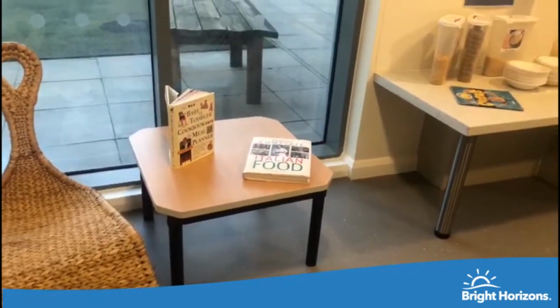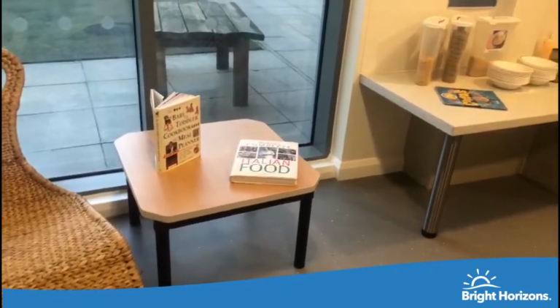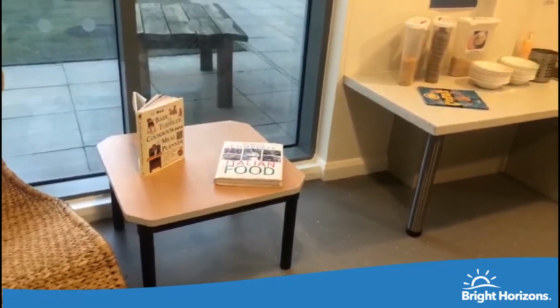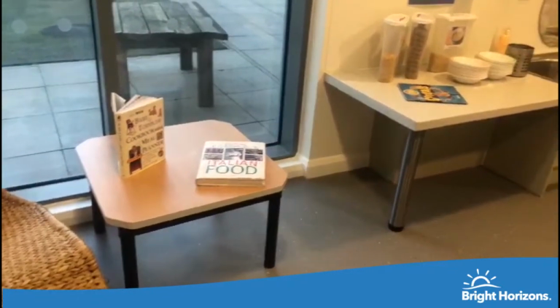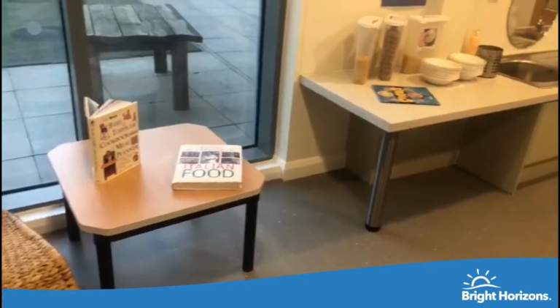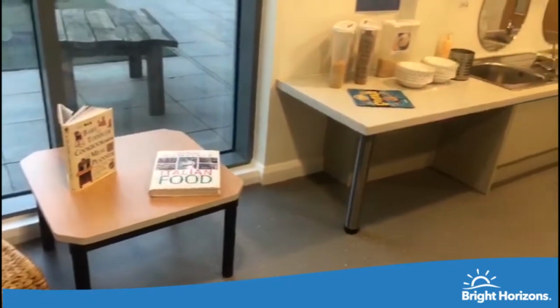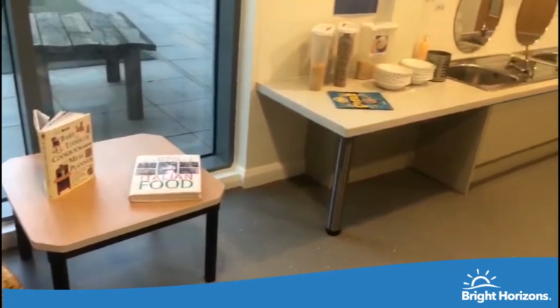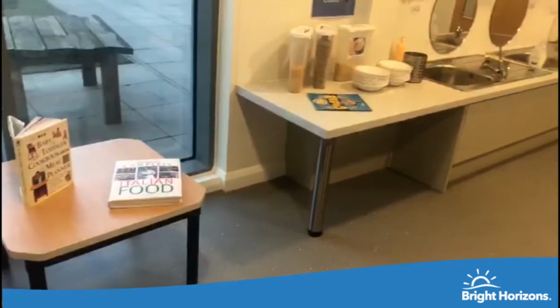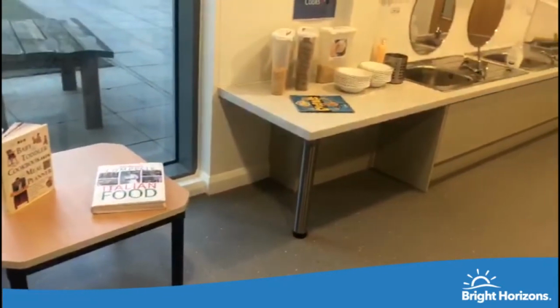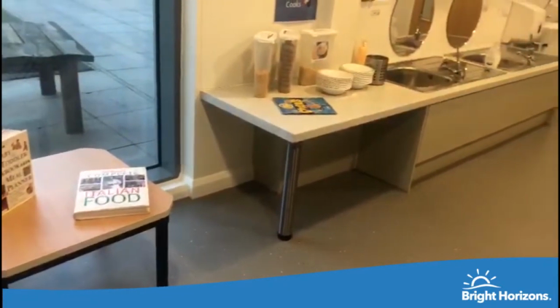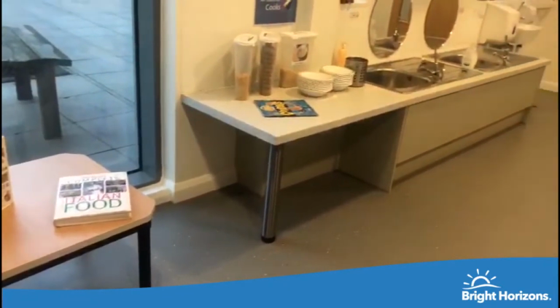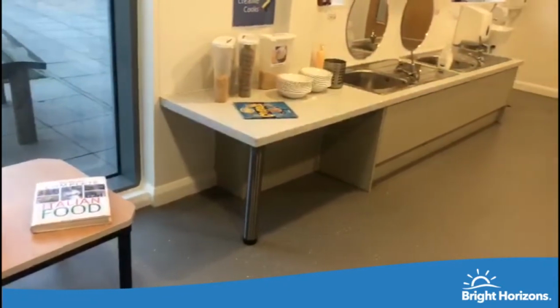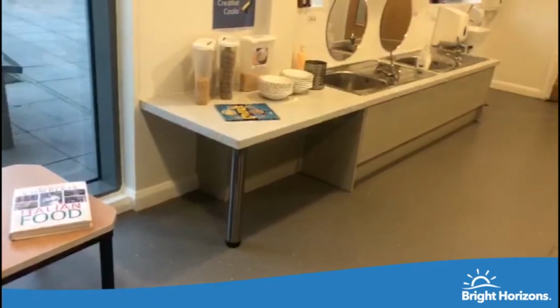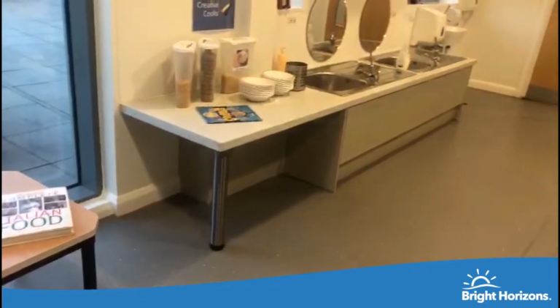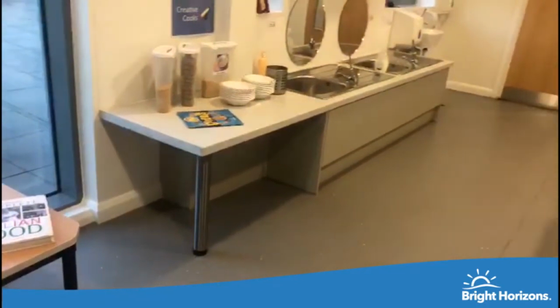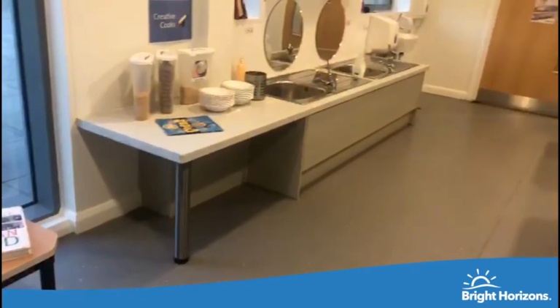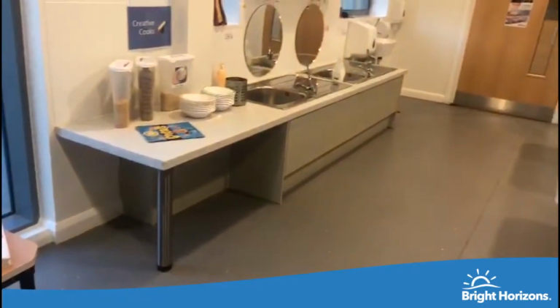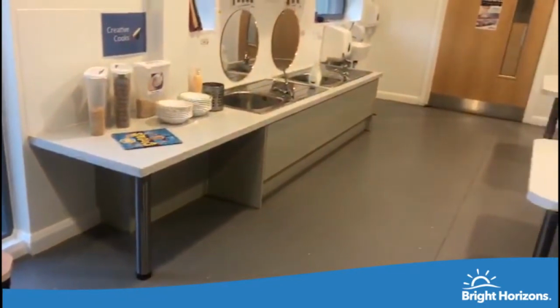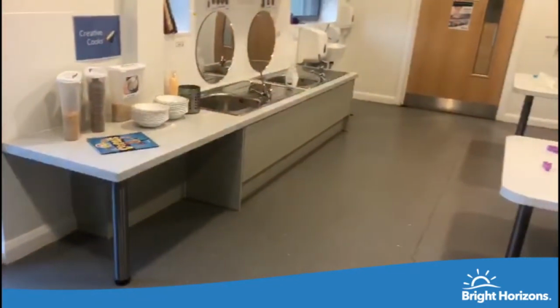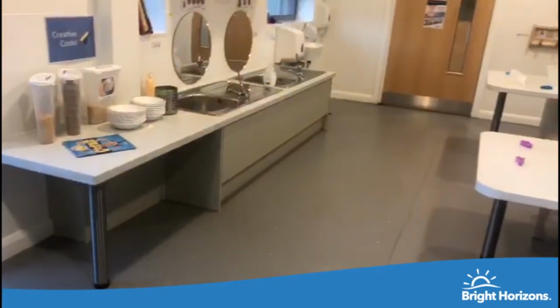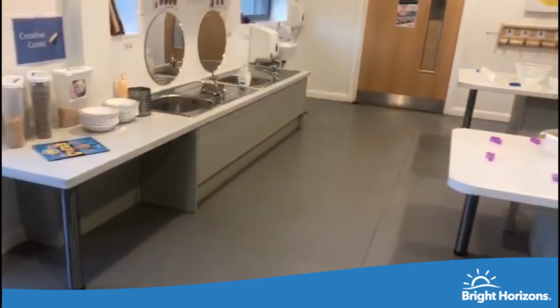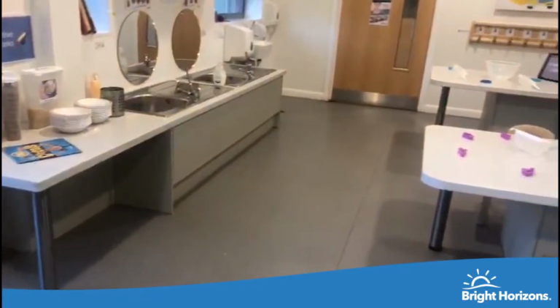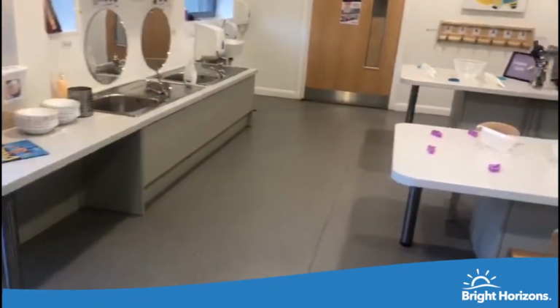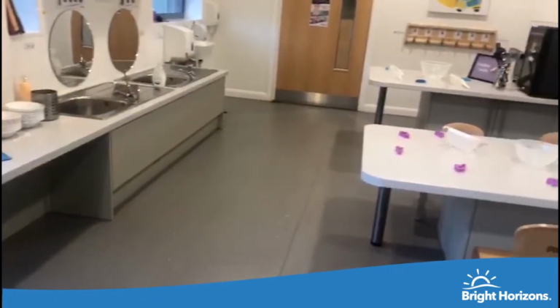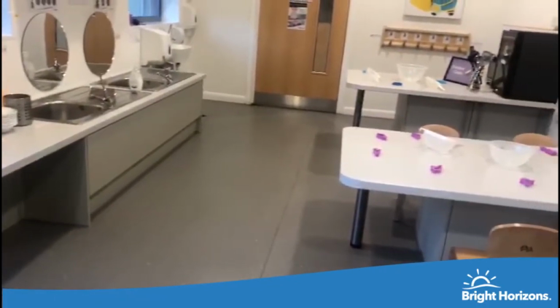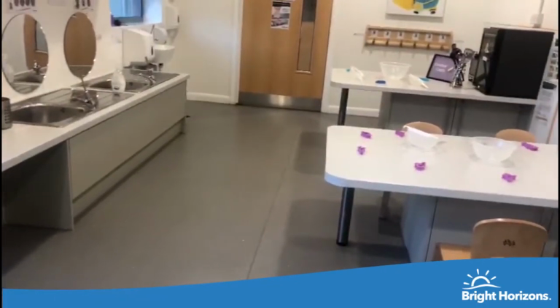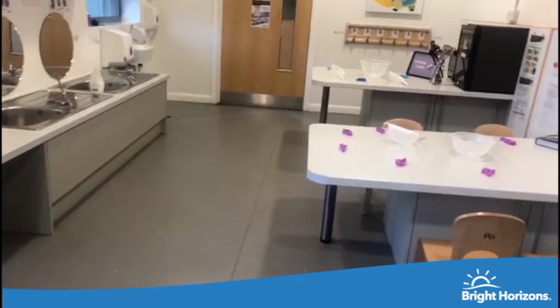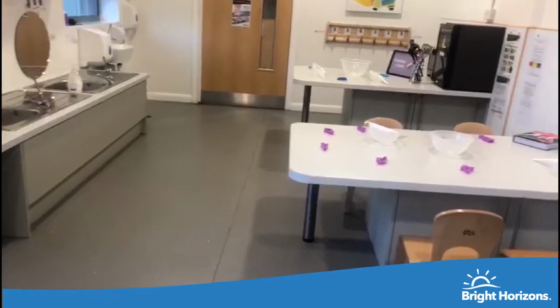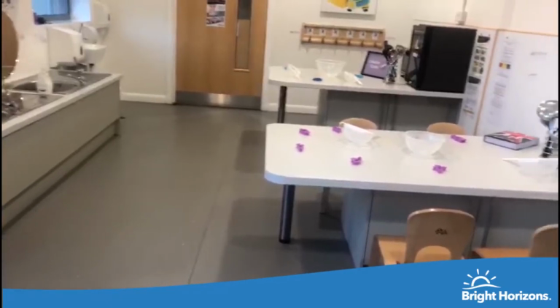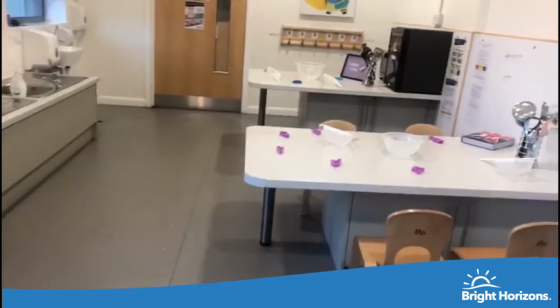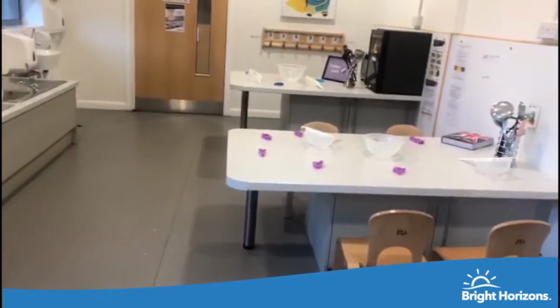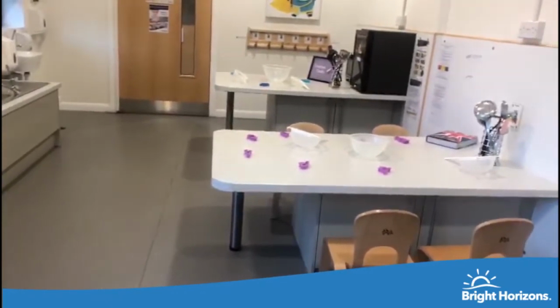Watford also benefits from a purpose-built children's cooking kitchen. With their own apron and chef's hat, the children have the opportunity to learn key lessons on how to stay safe whilst using kitchen equipment.